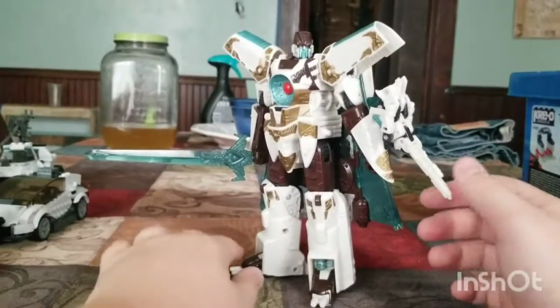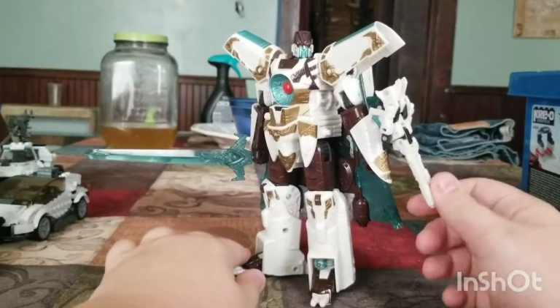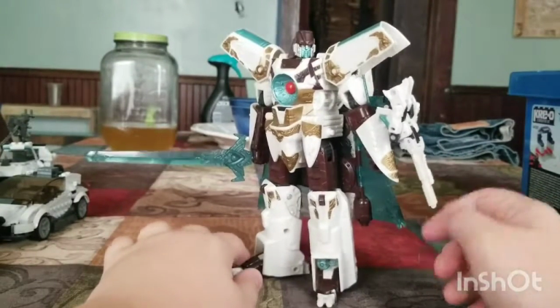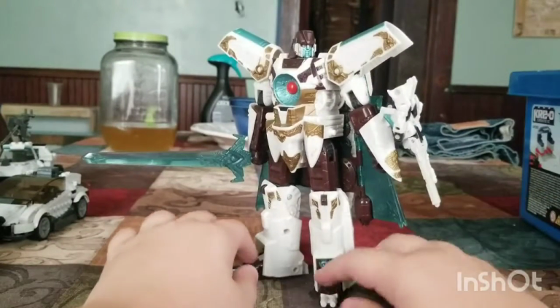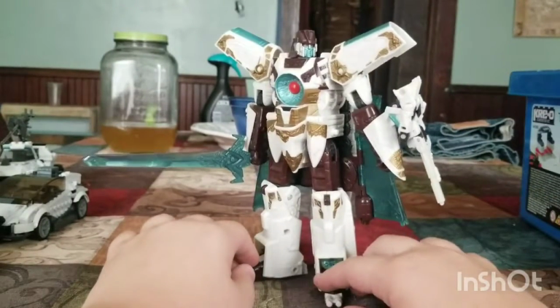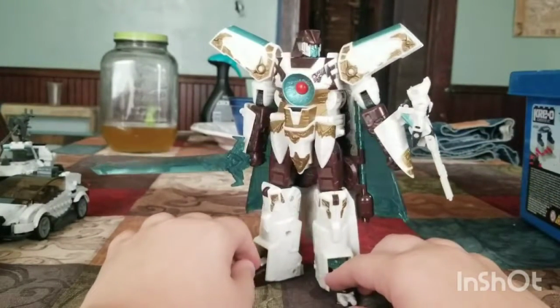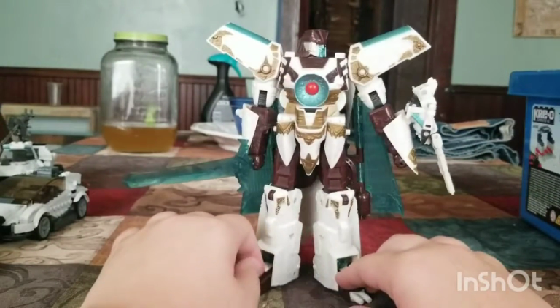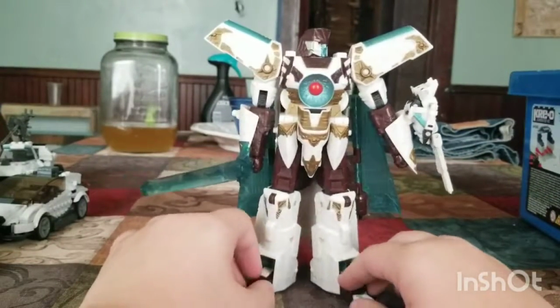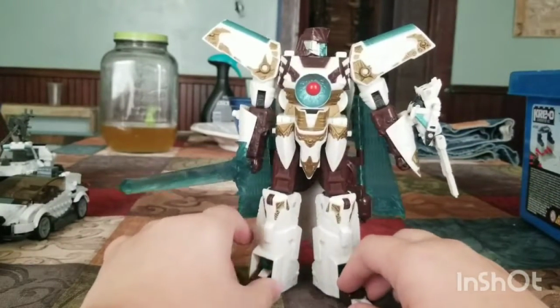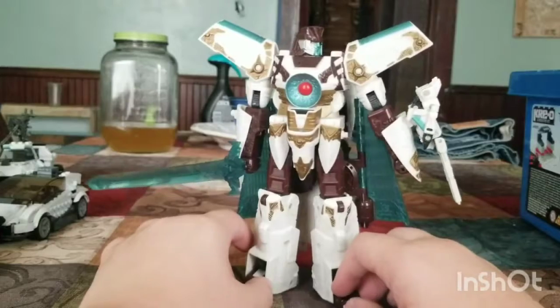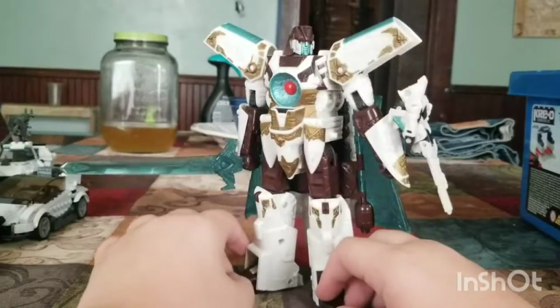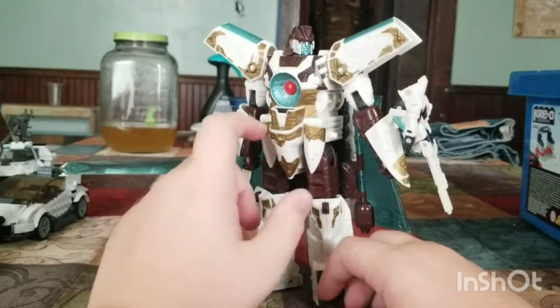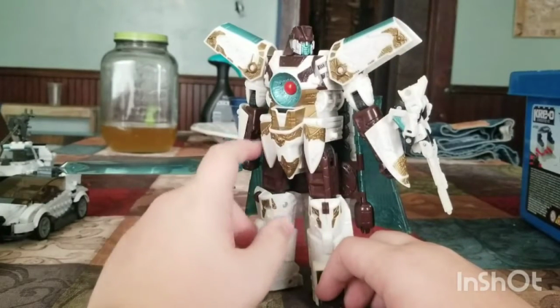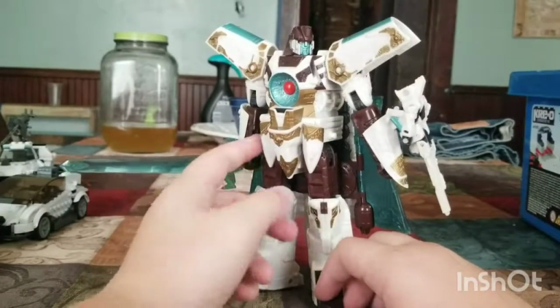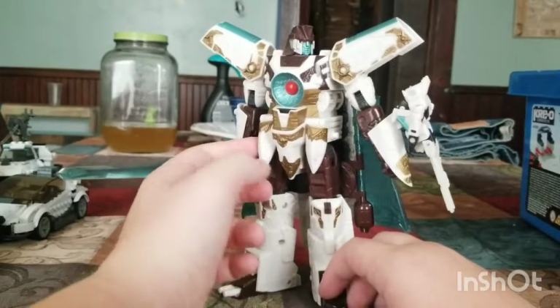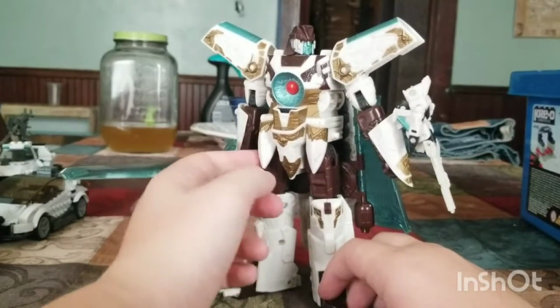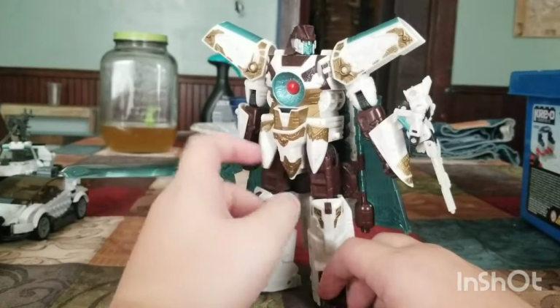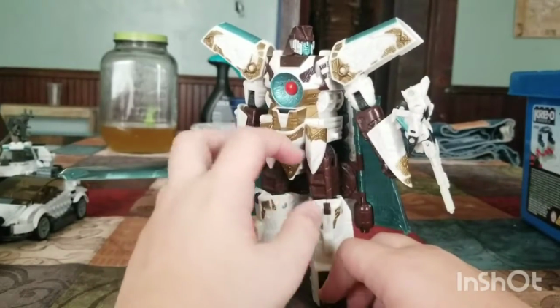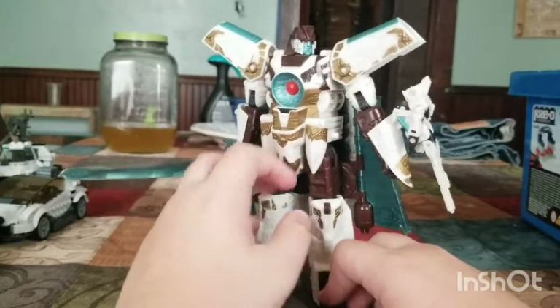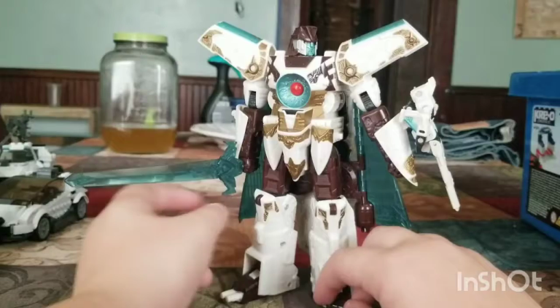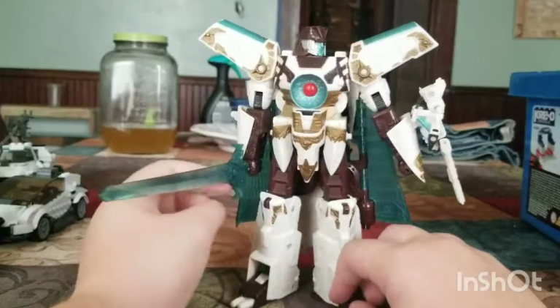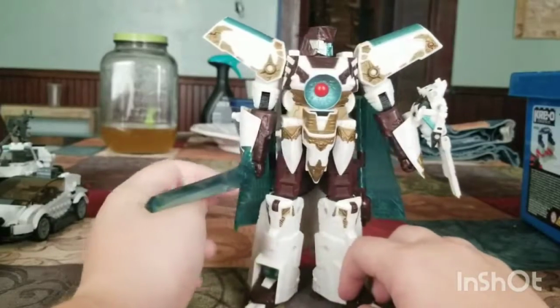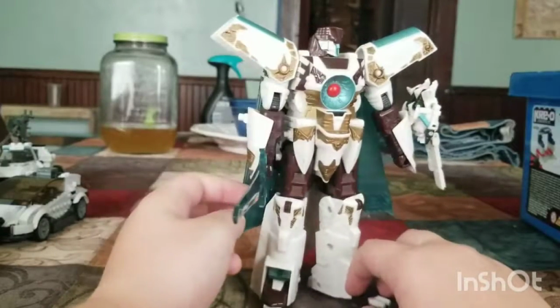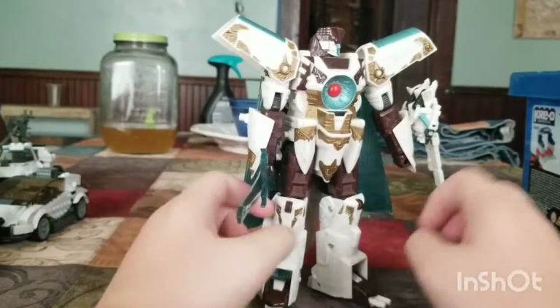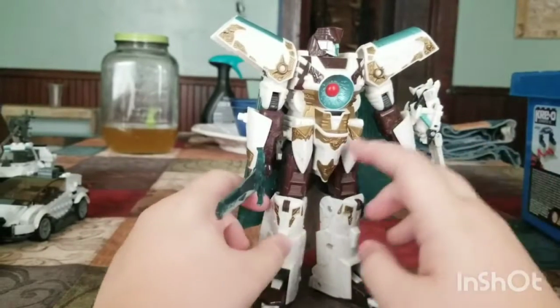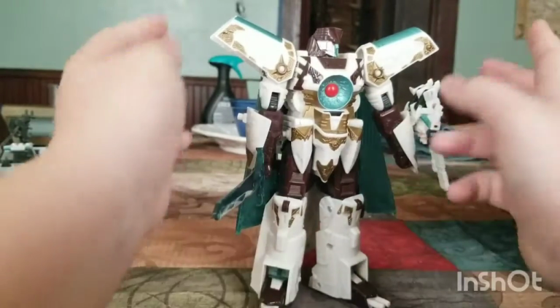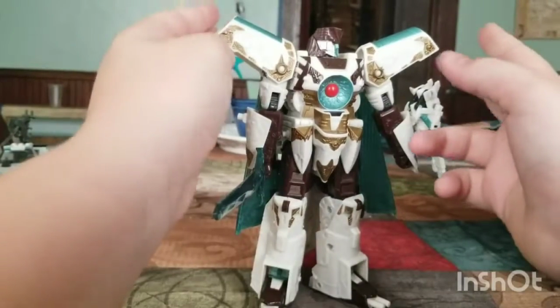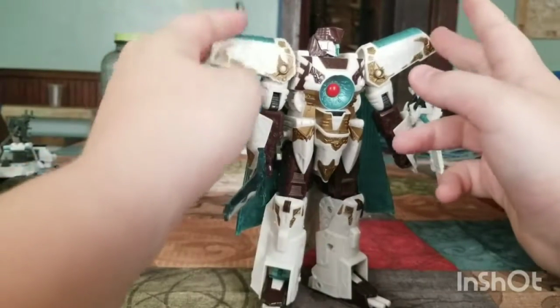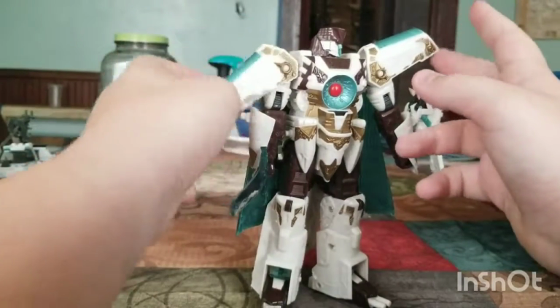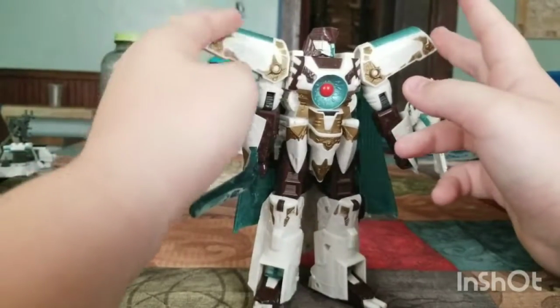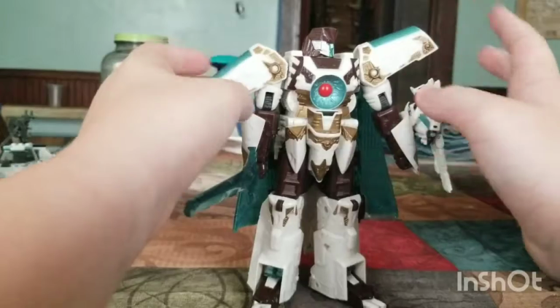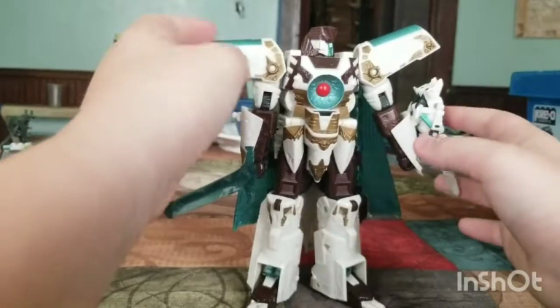Here he is in robot mode, and he has a nice sculpt. As I said earlier, it looks like a knight — from the sword to the shoulder pads.